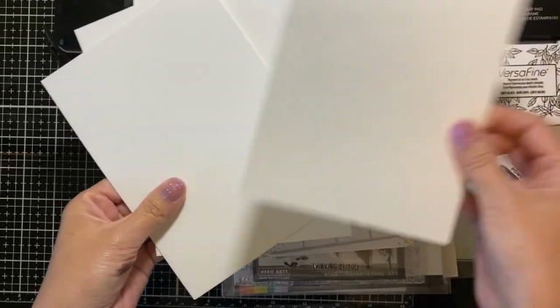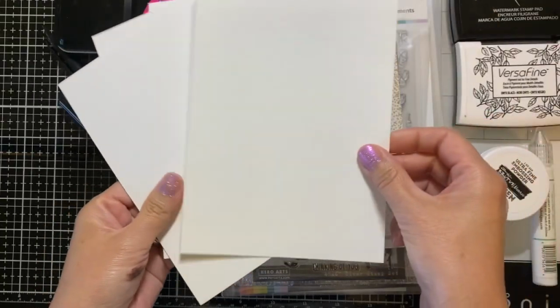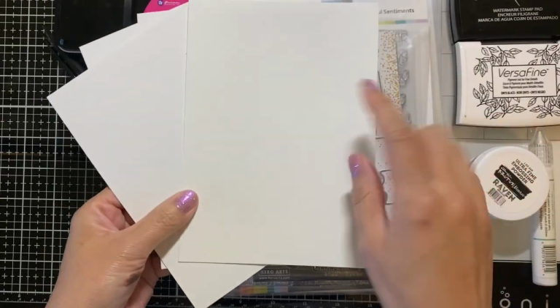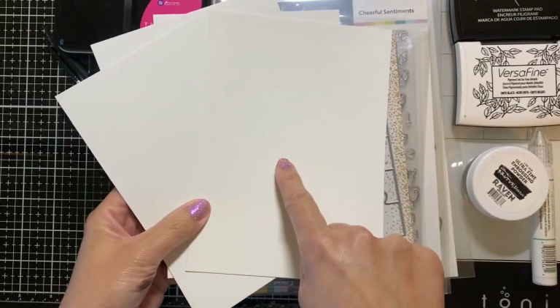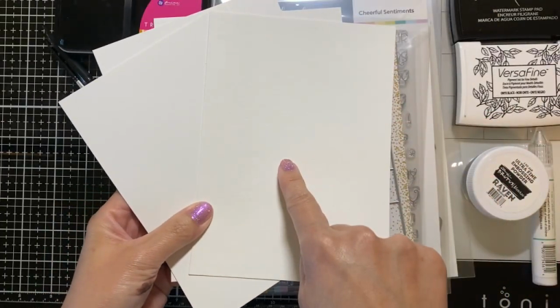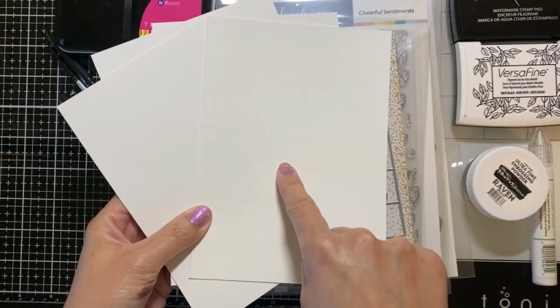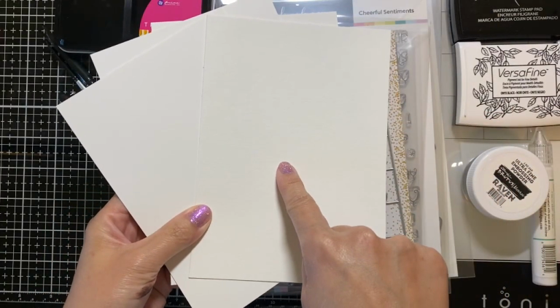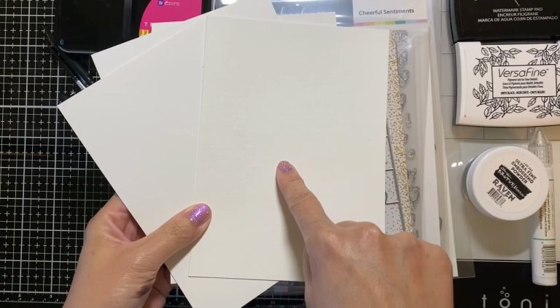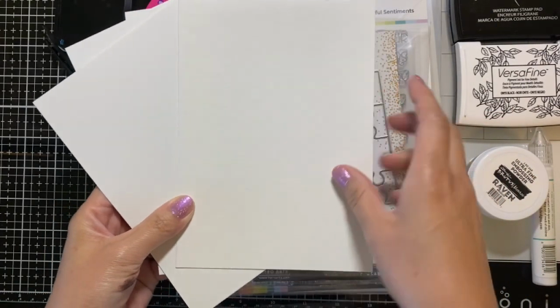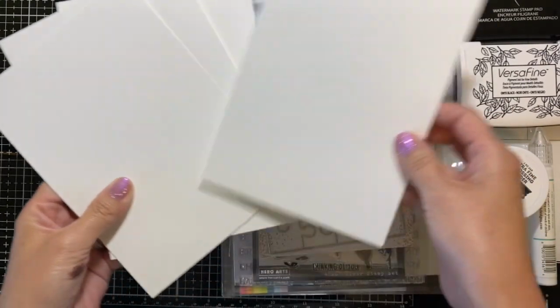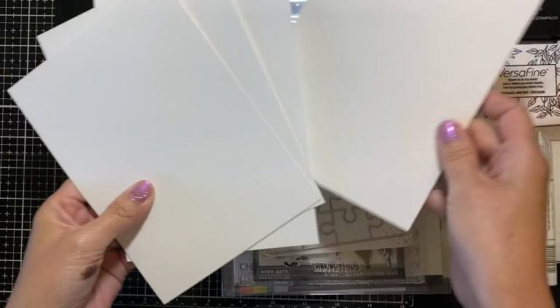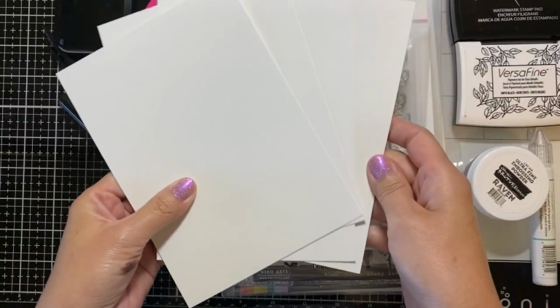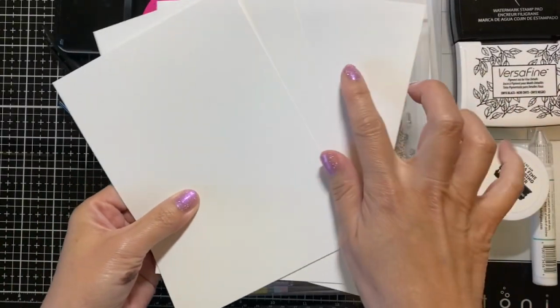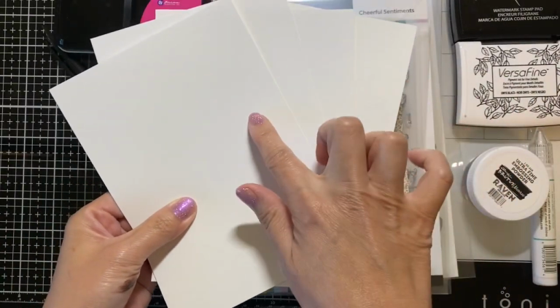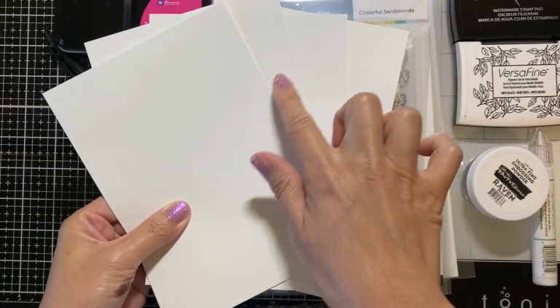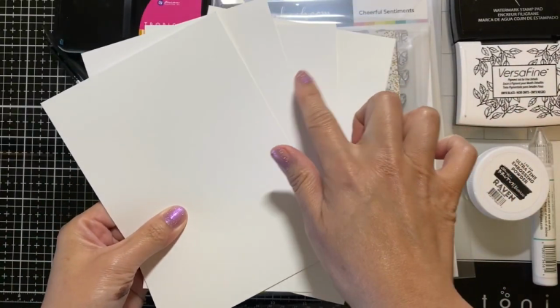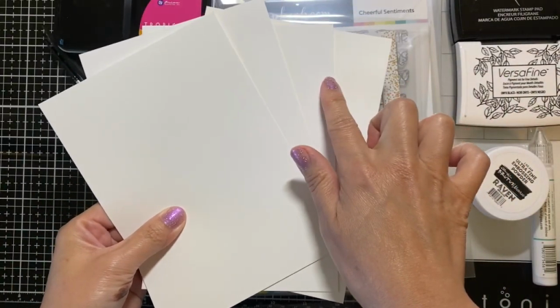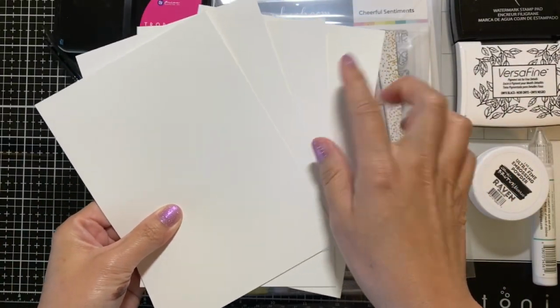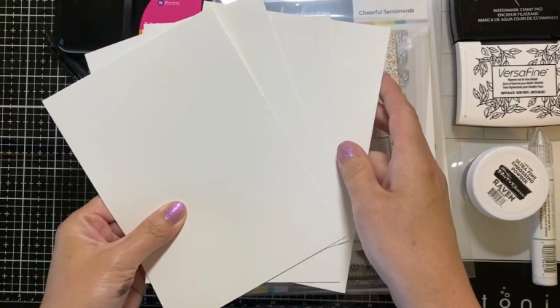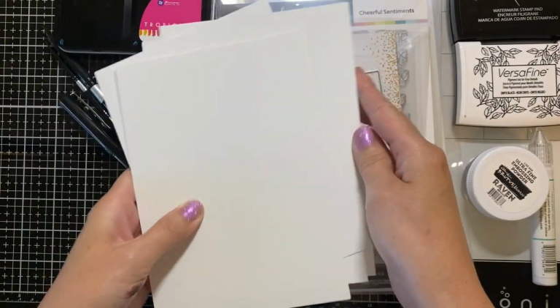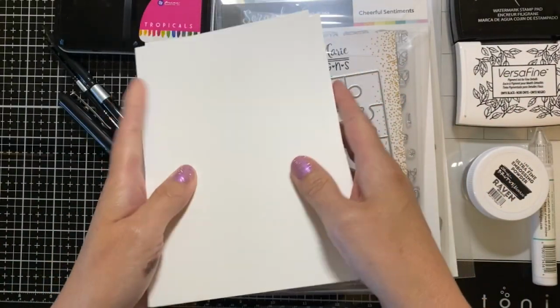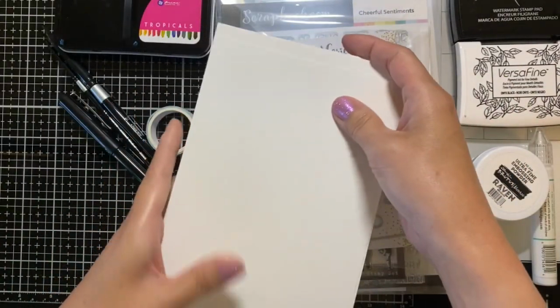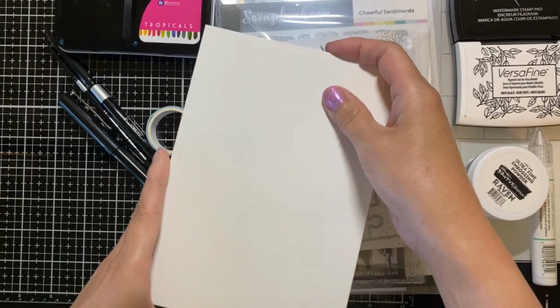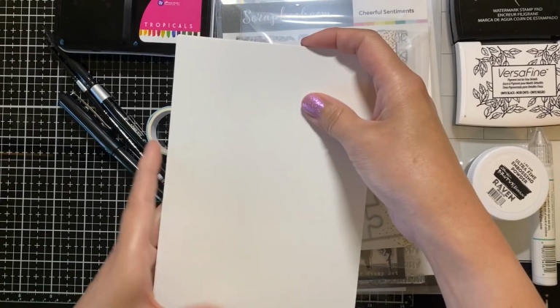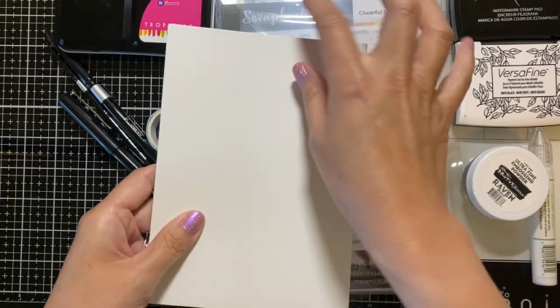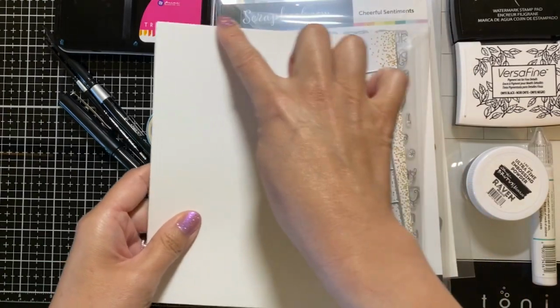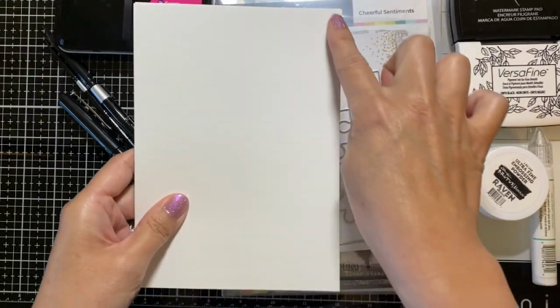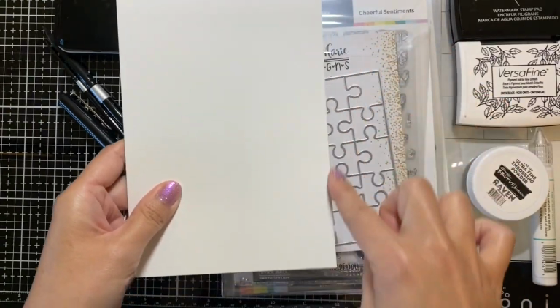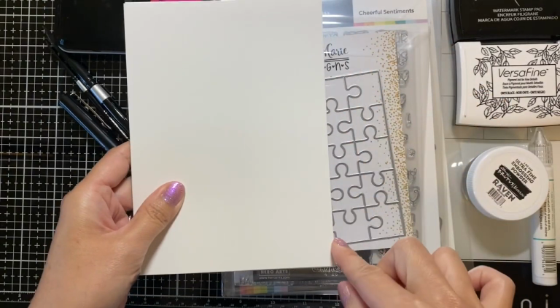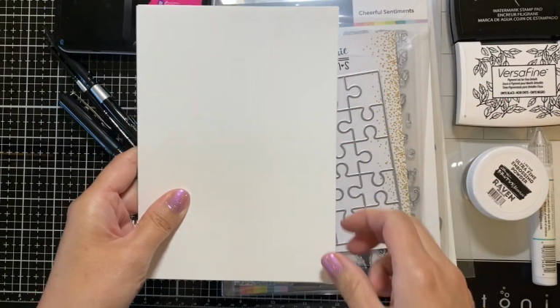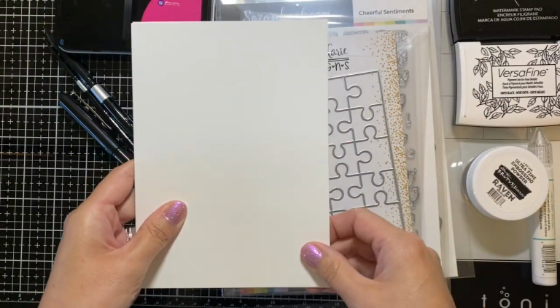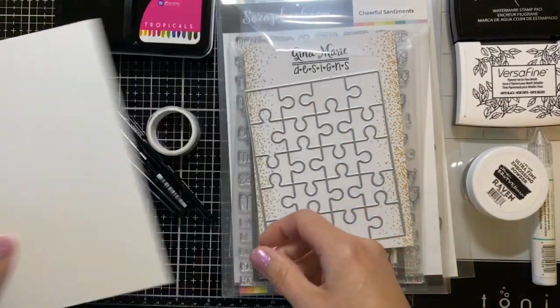The supplies that you will be needing are watercolor paper and three pieces of cardstock made of 110 pounds so that it's nice and thick. You need to cut the papers down to five by seven.